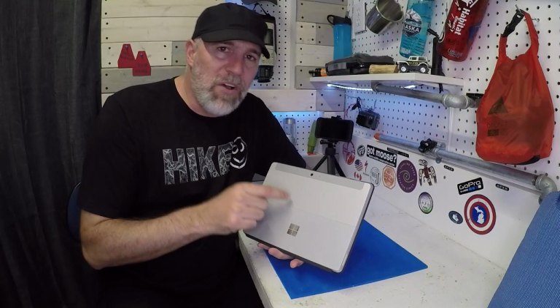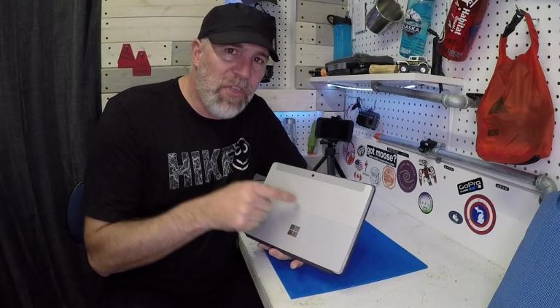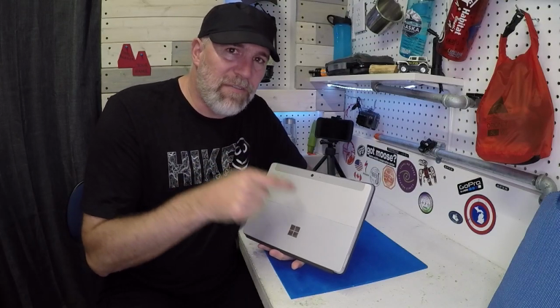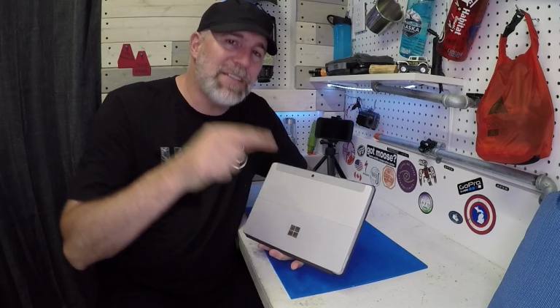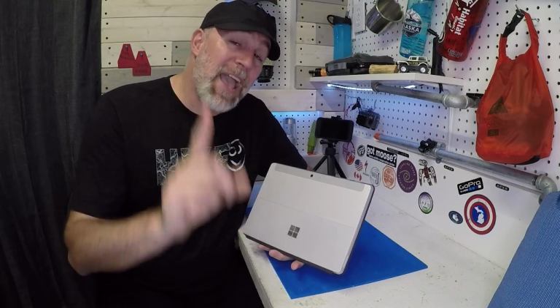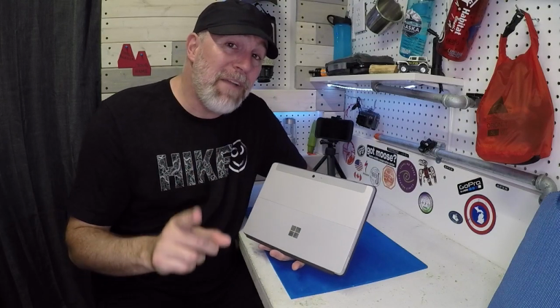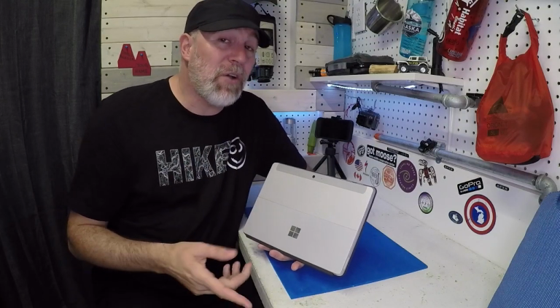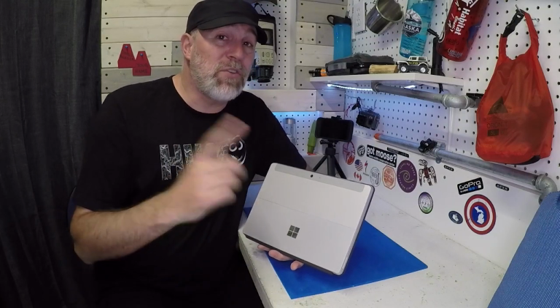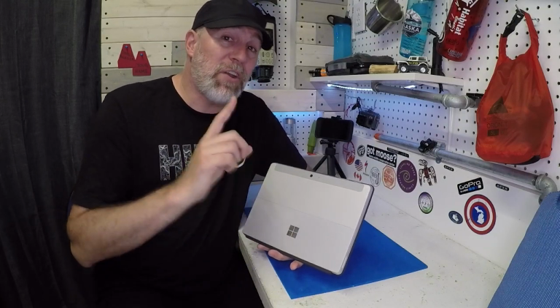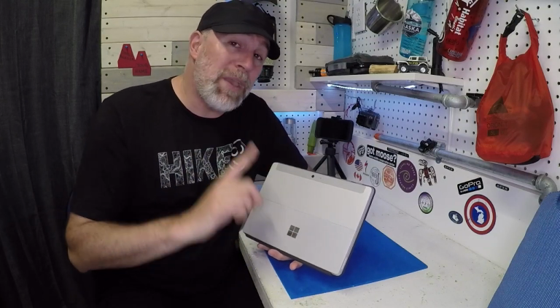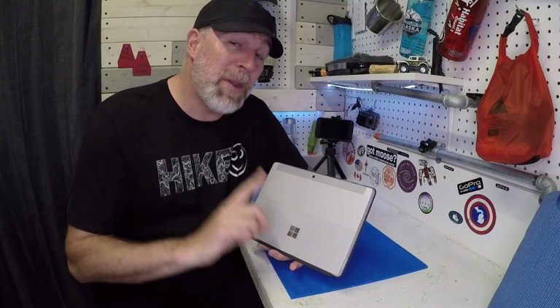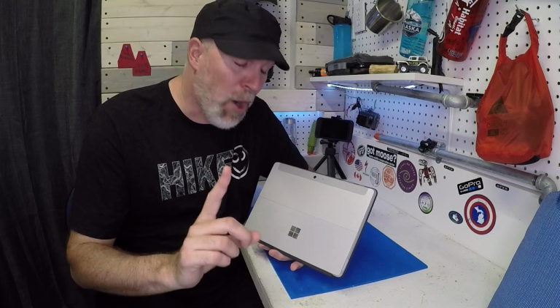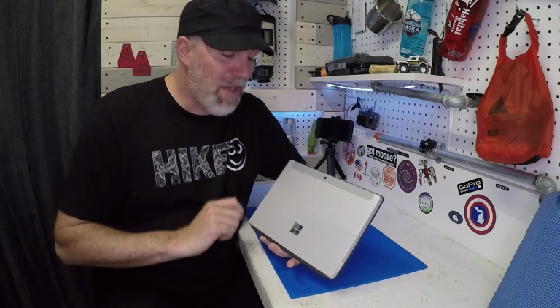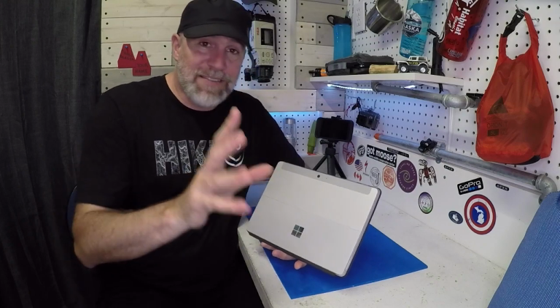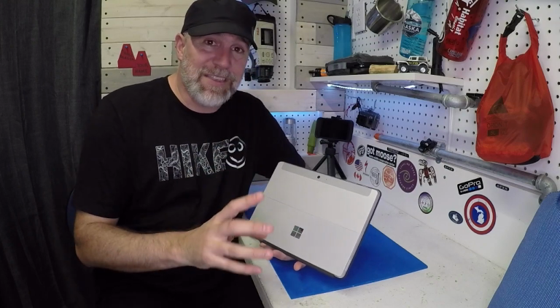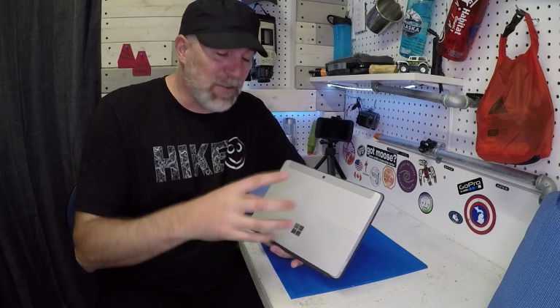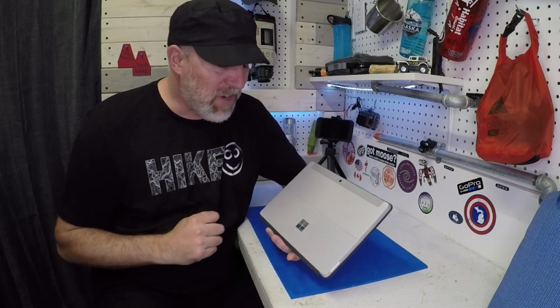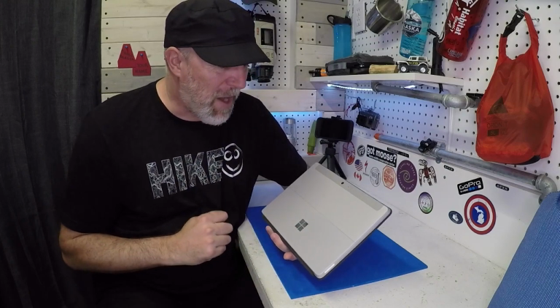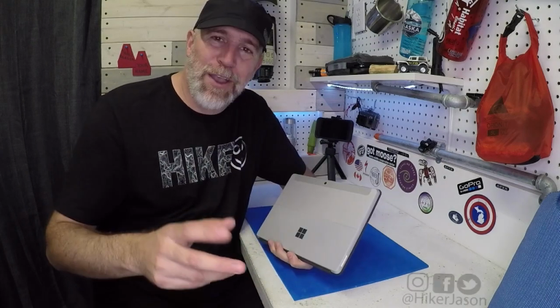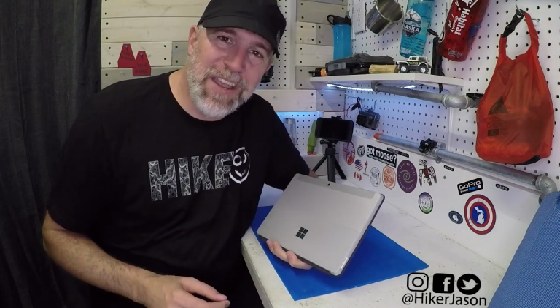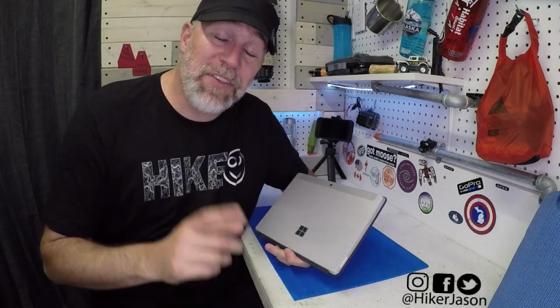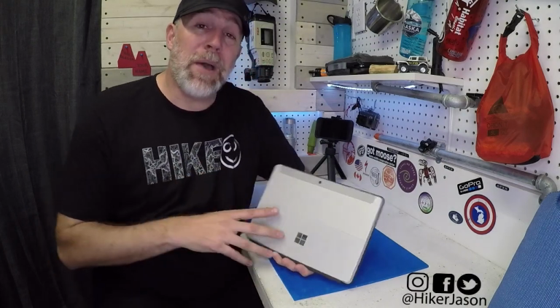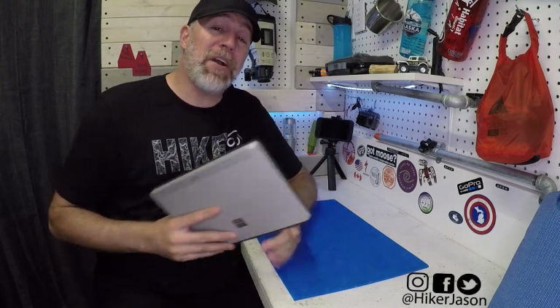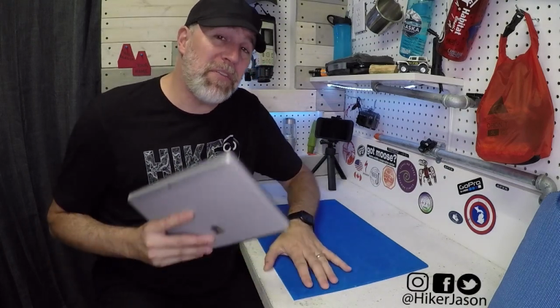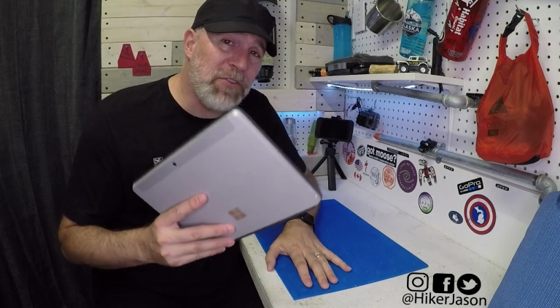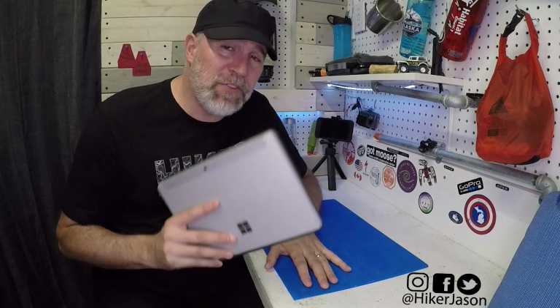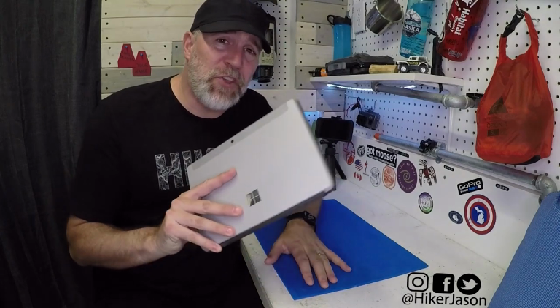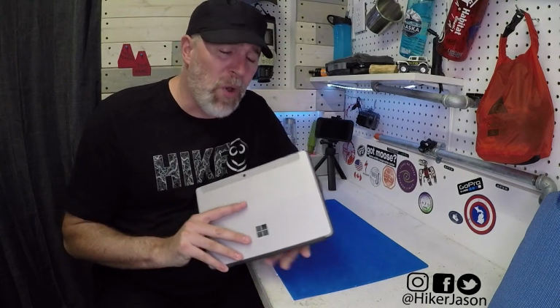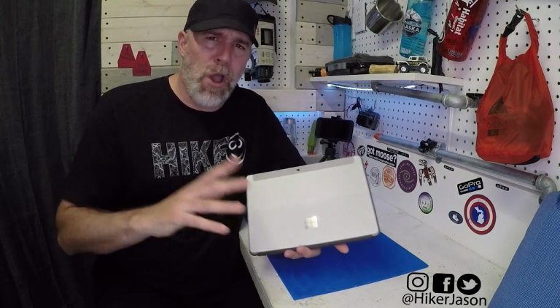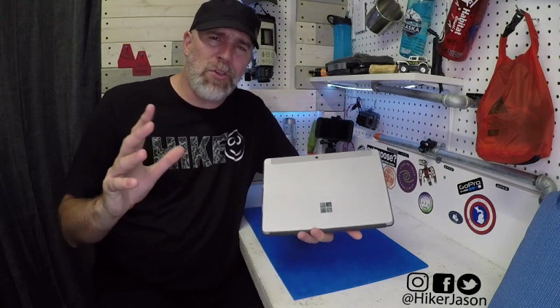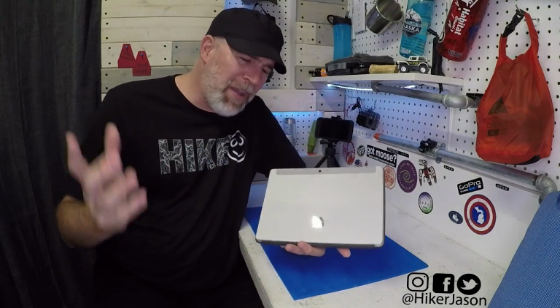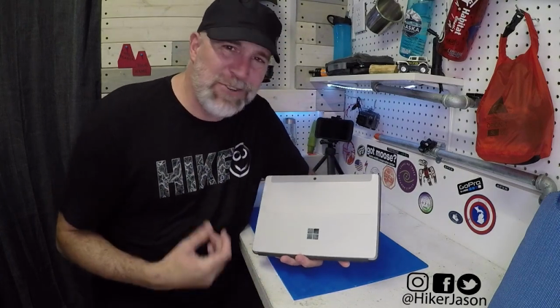Will this device edit my videos using Adobe Premiere Pro? That is the key thing. That's what this video is about. Hiker J here.